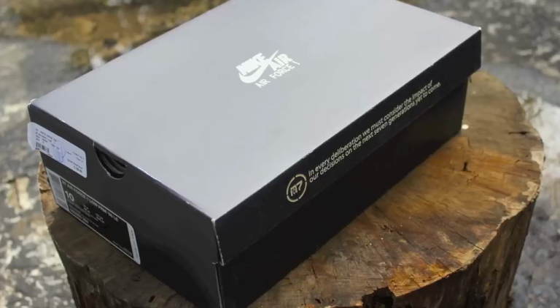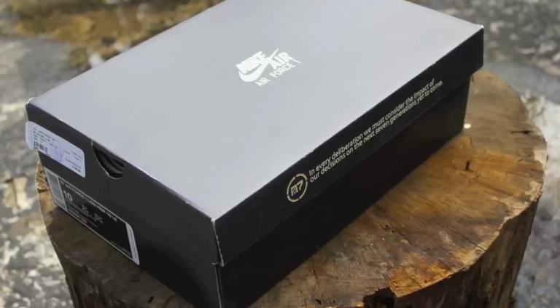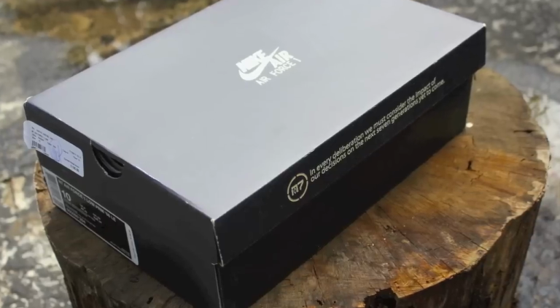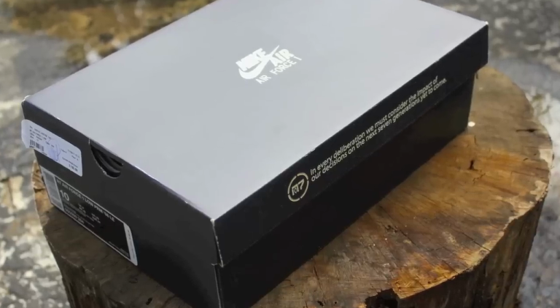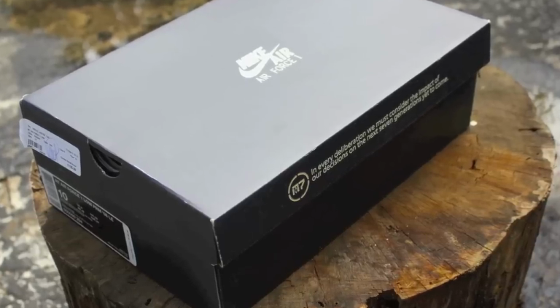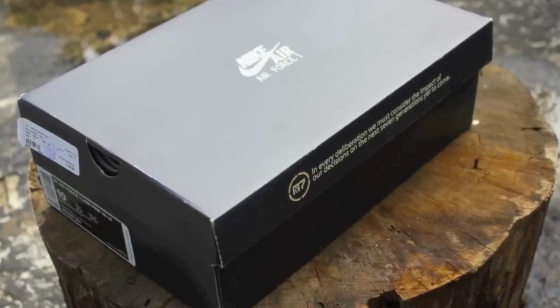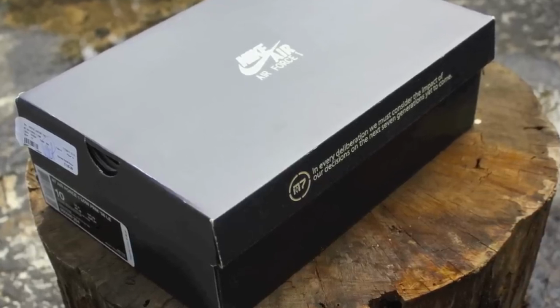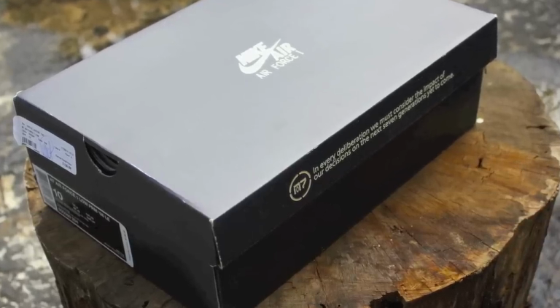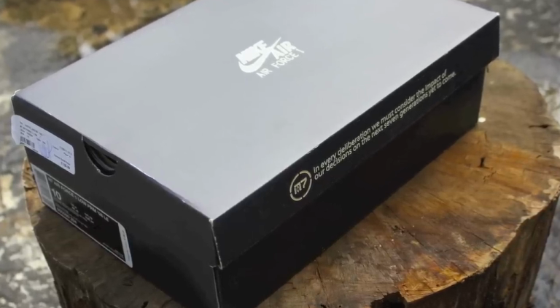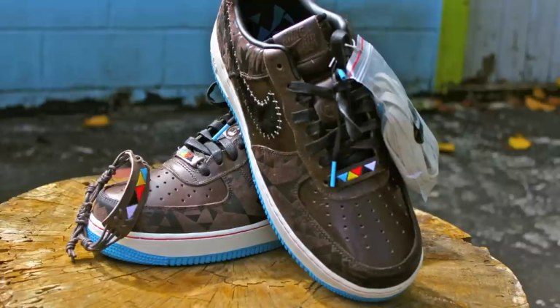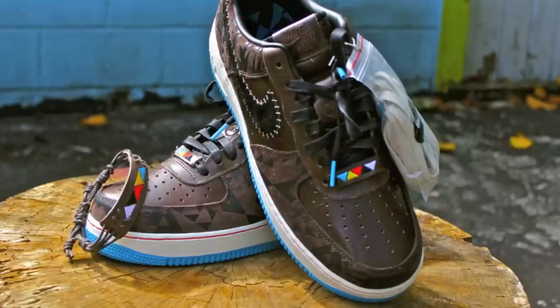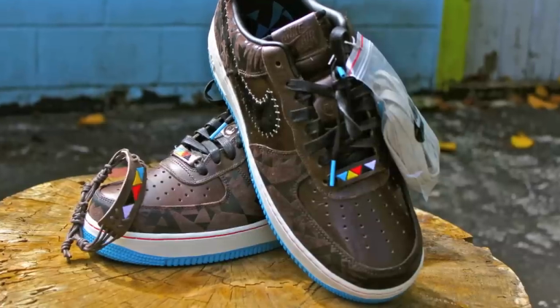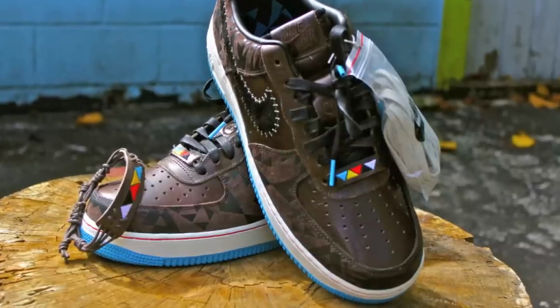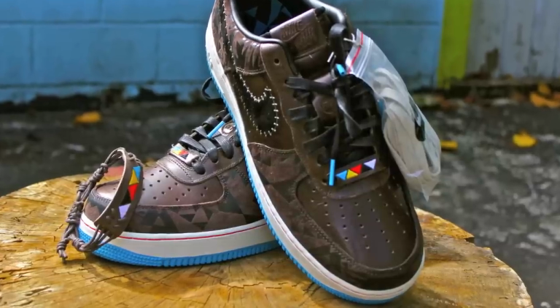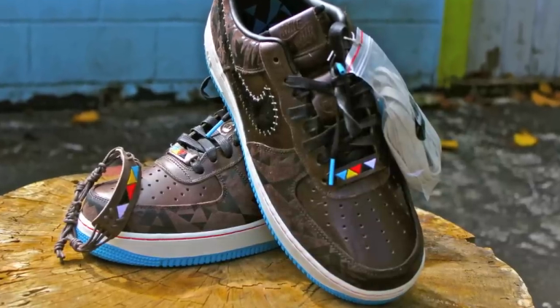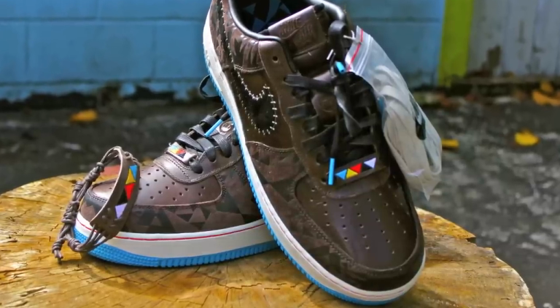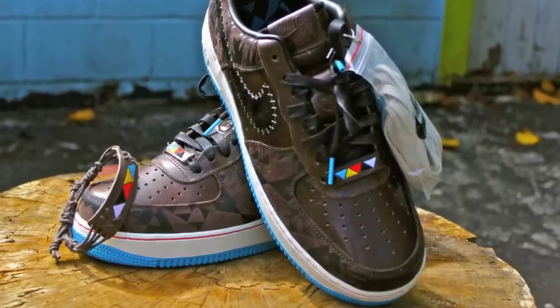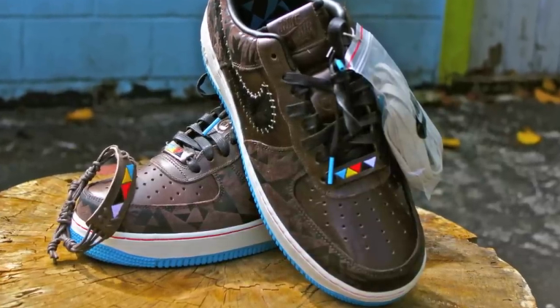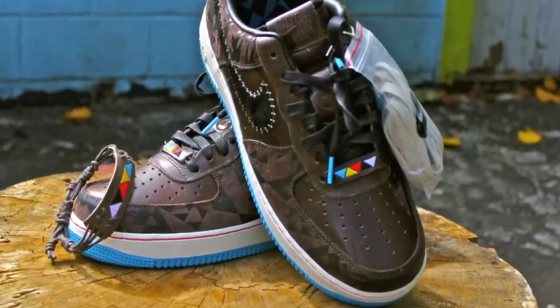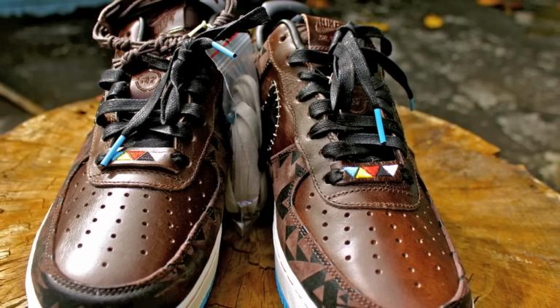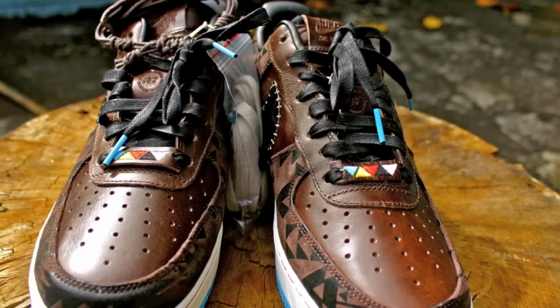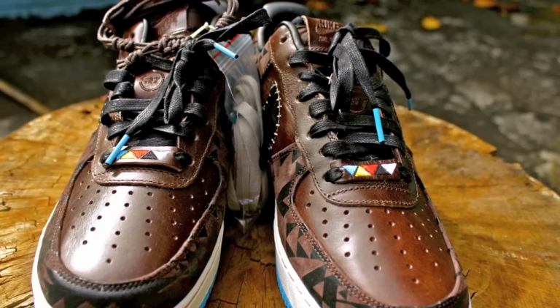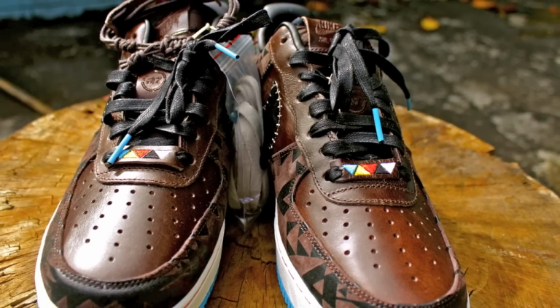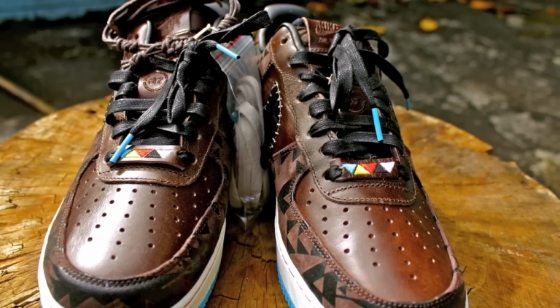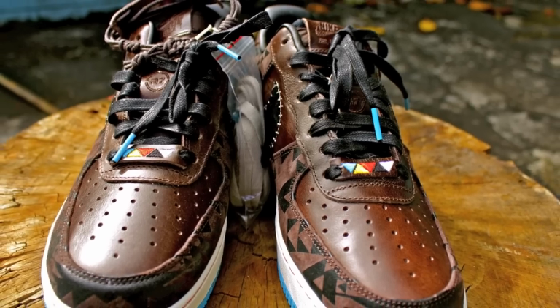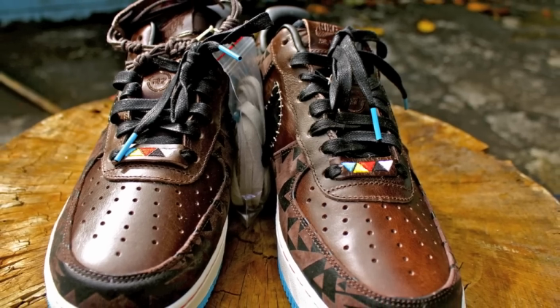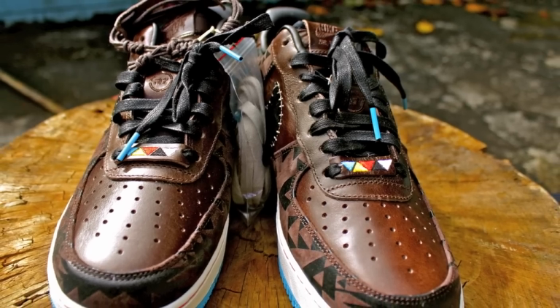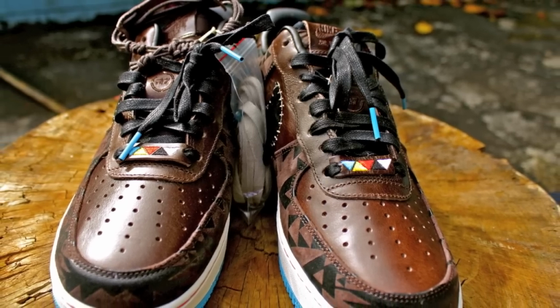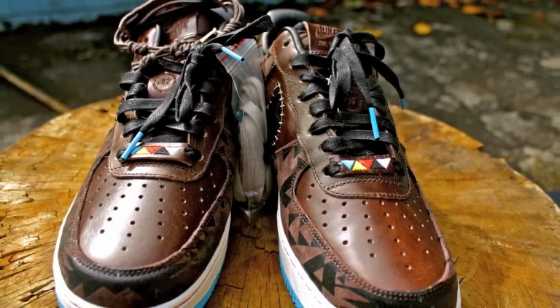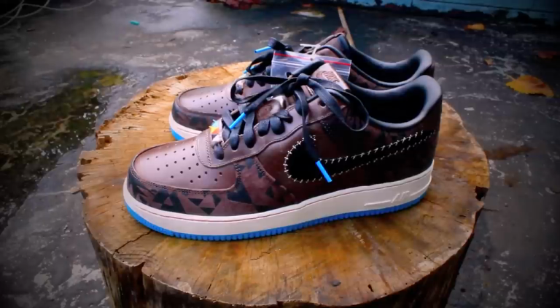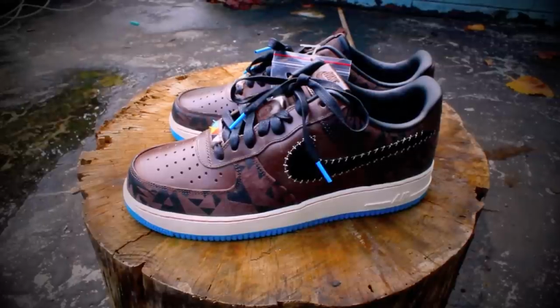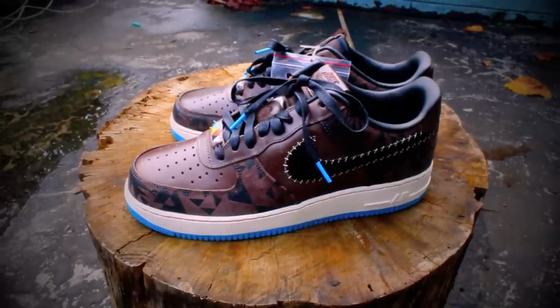What's up guys, it's your boy Rob Poe with another sneaky review, this time on the Air Force One N7. The N7 program is inspired and designed to support the Native American population, and that's the whole idea behind the shoe.